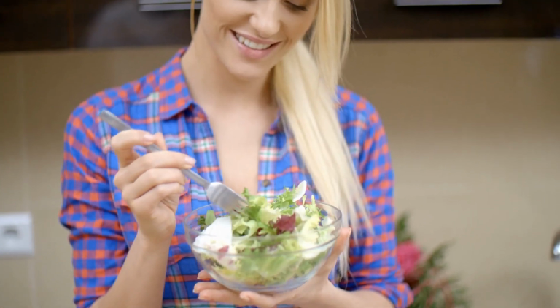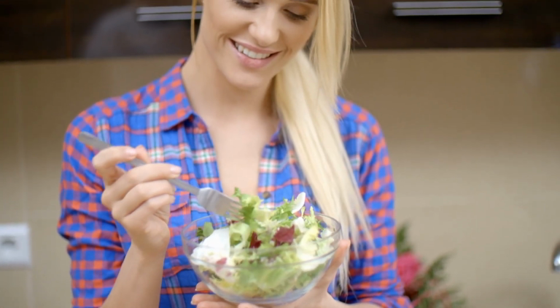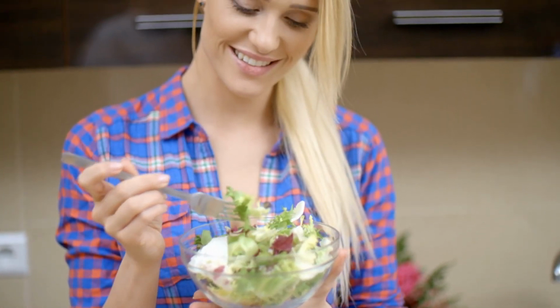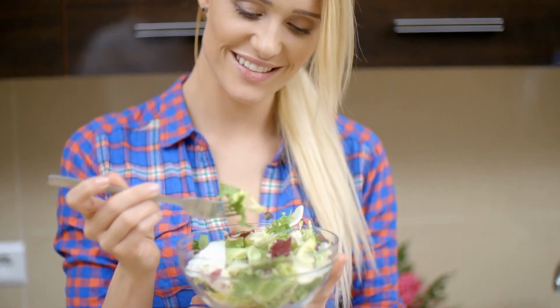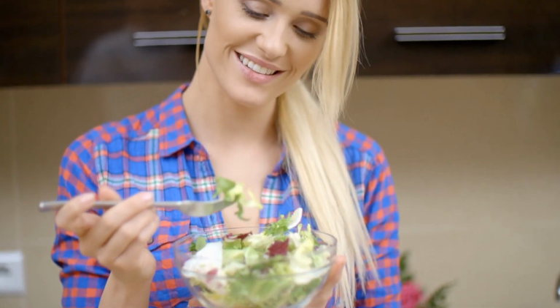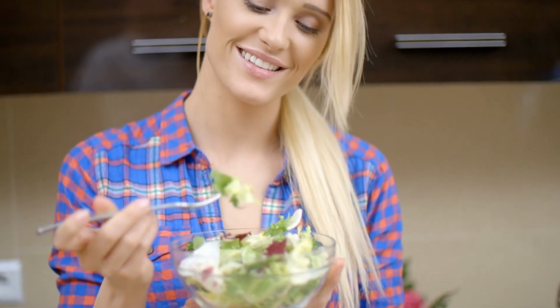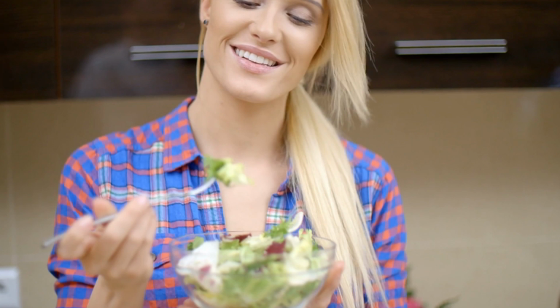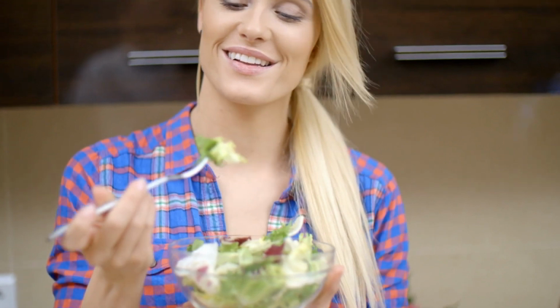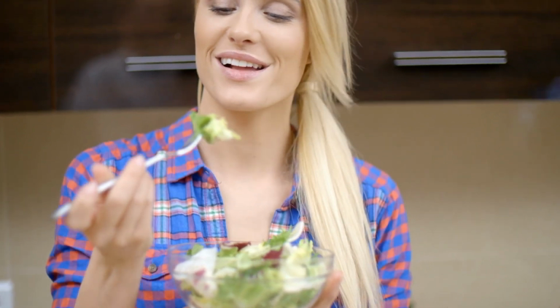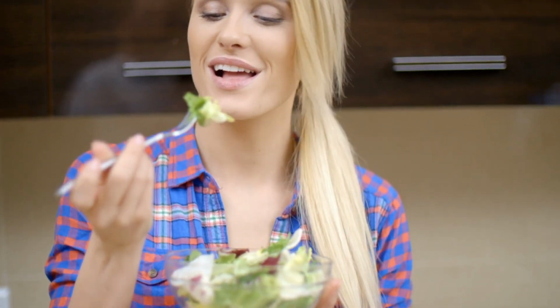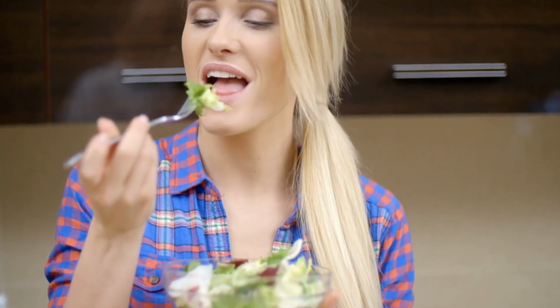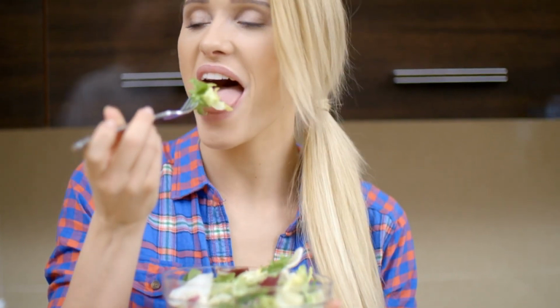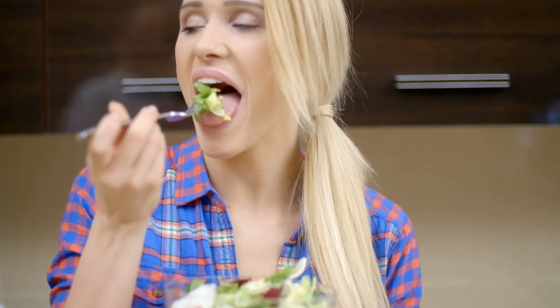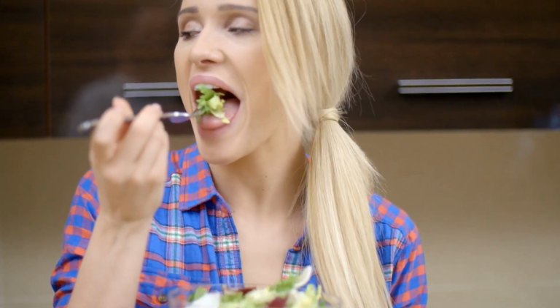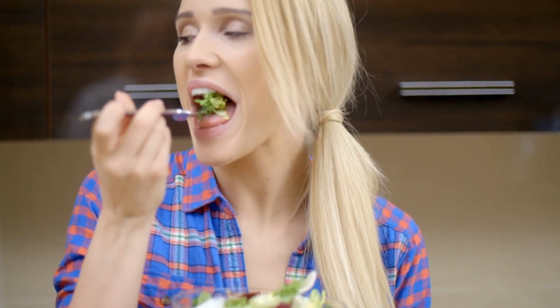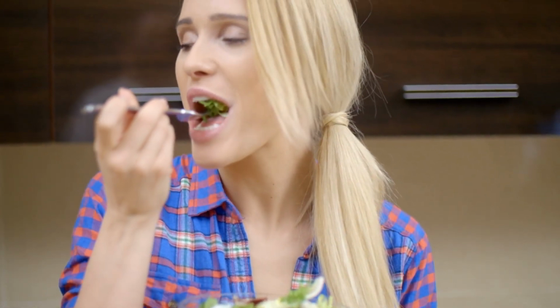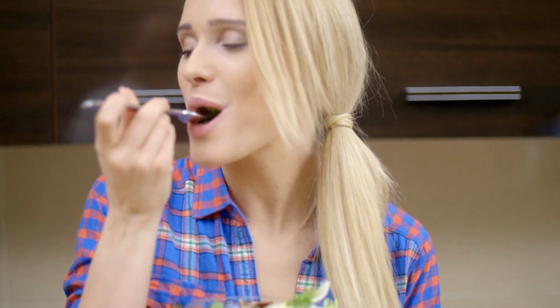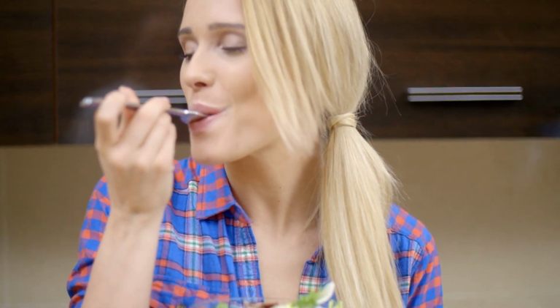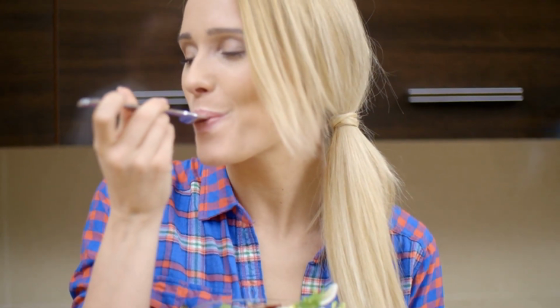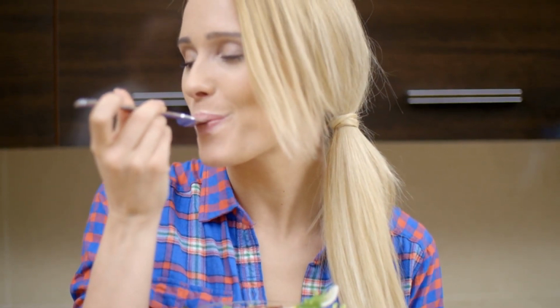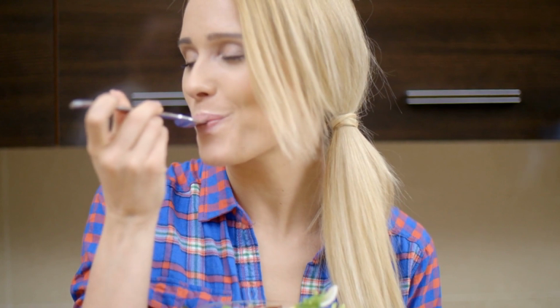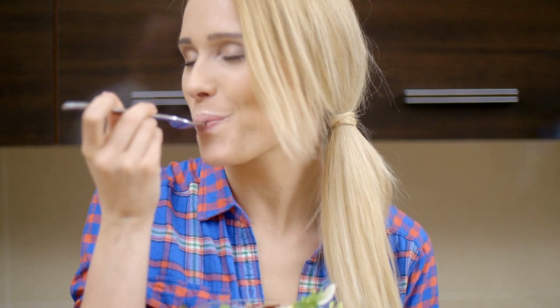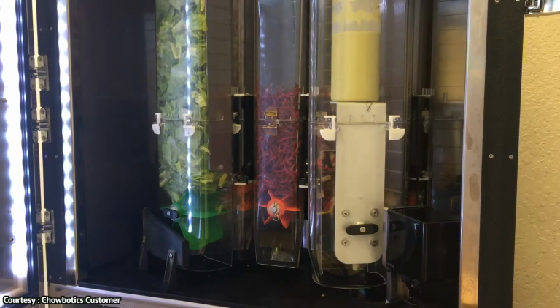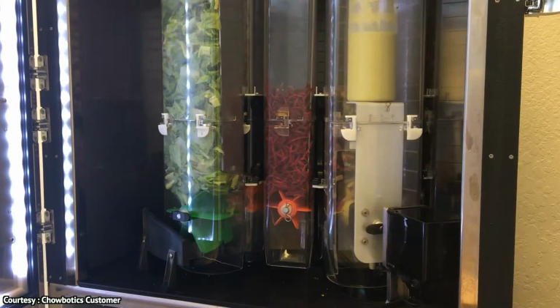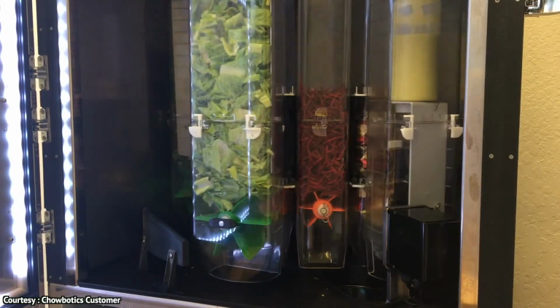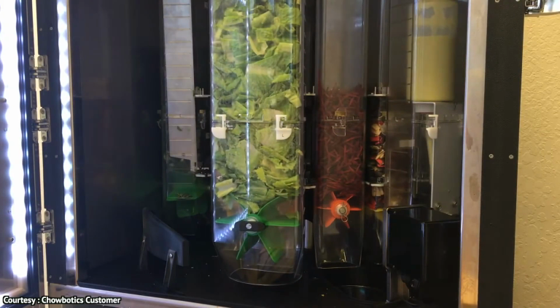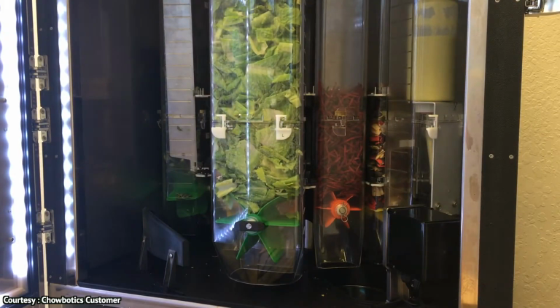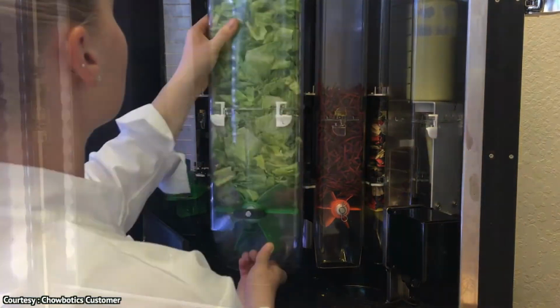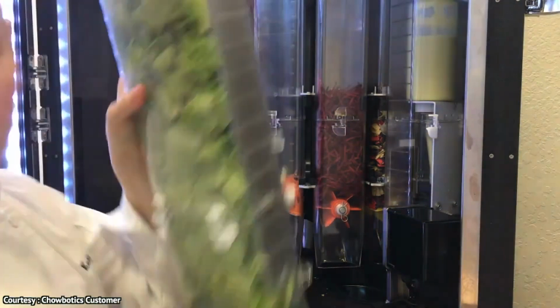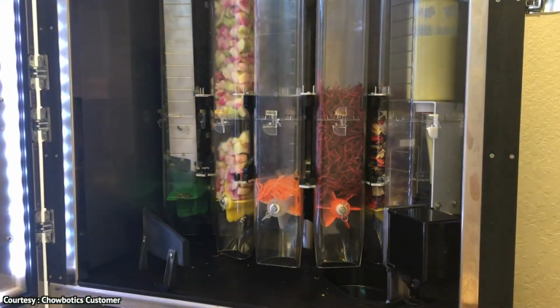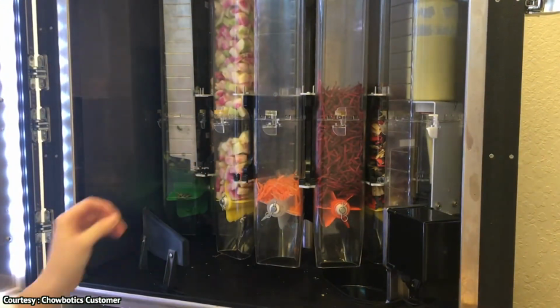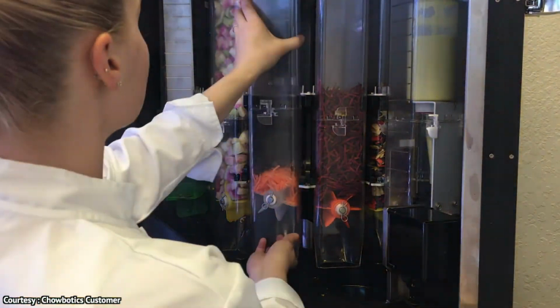In addition to making a really delicious meal, Sally 2.0 will also help cut down on the chance of you getting a foodborne illness or eating something you're allergic to in your meals, by keeping every ingredient refrigerated and properly stored.